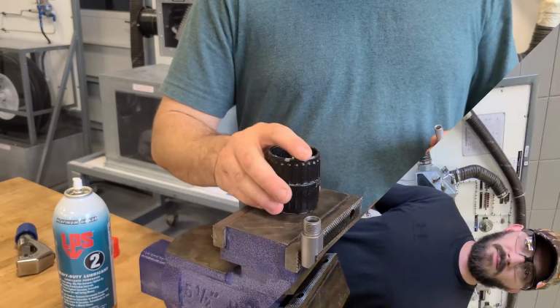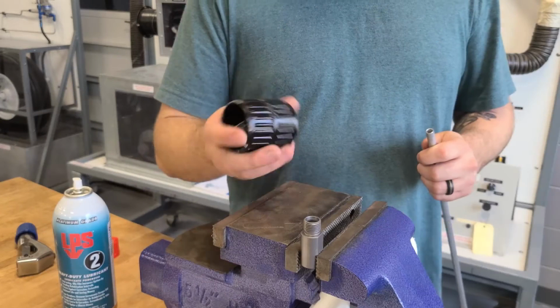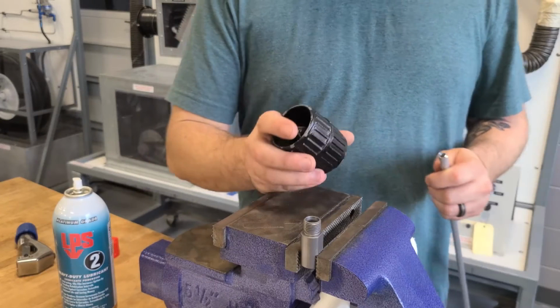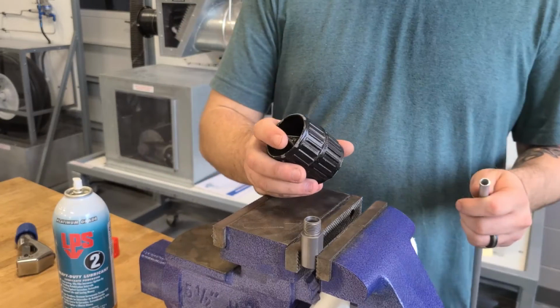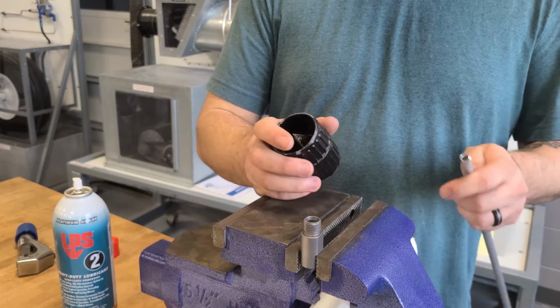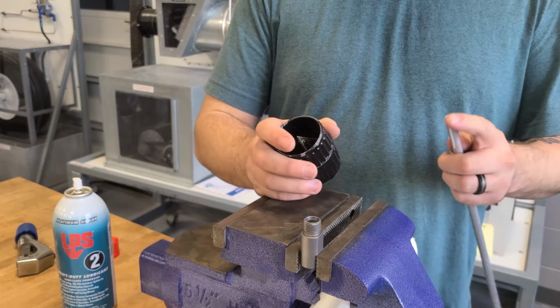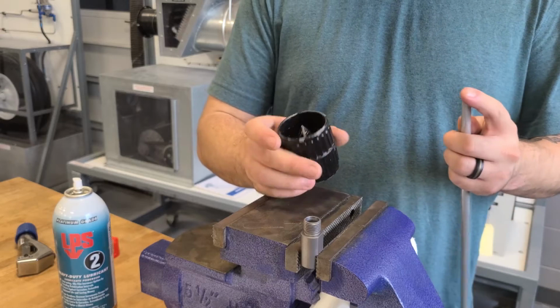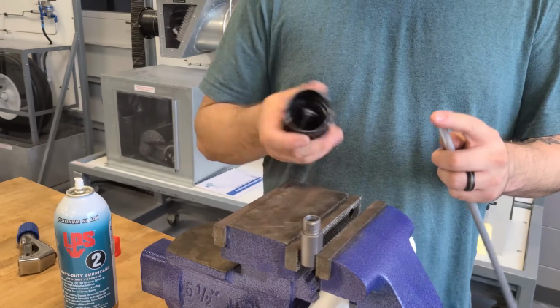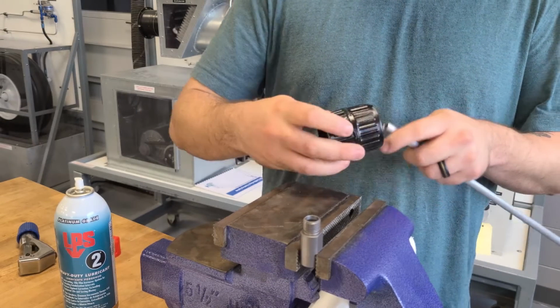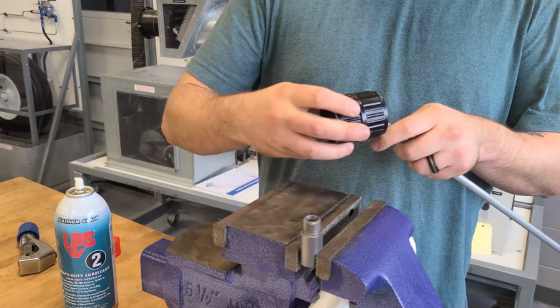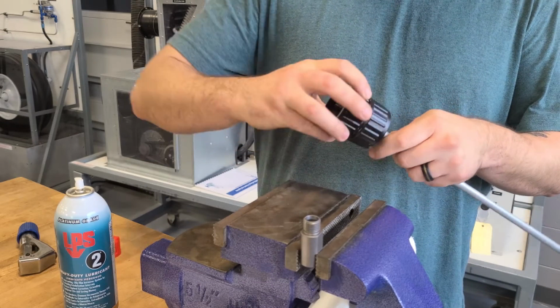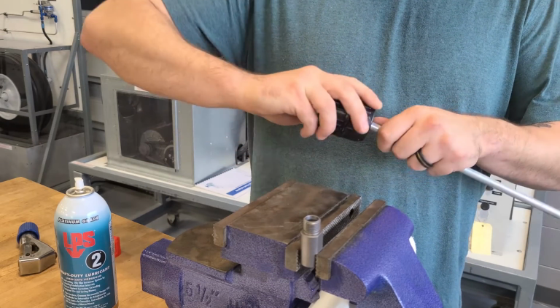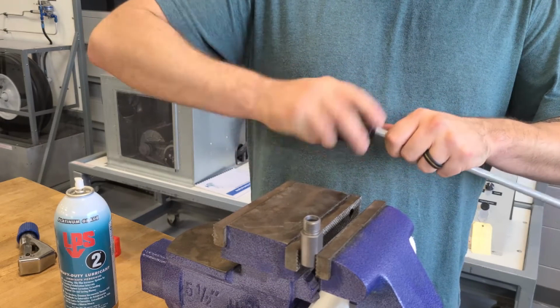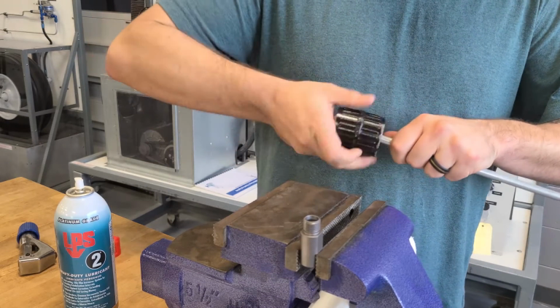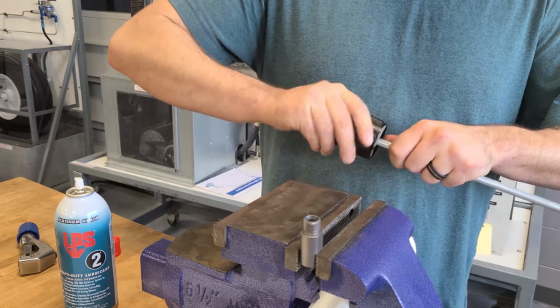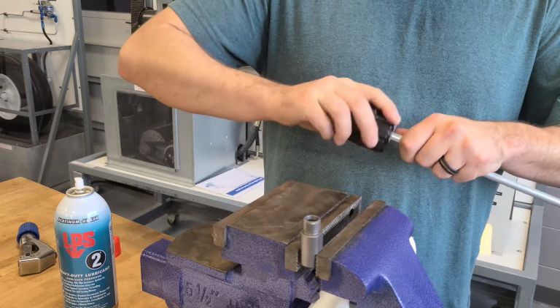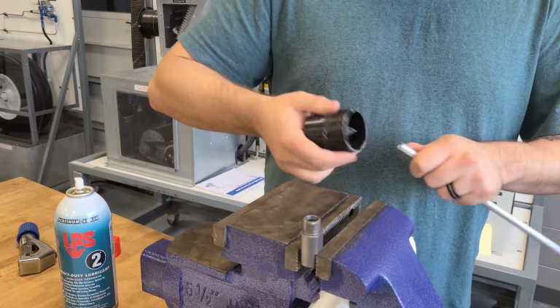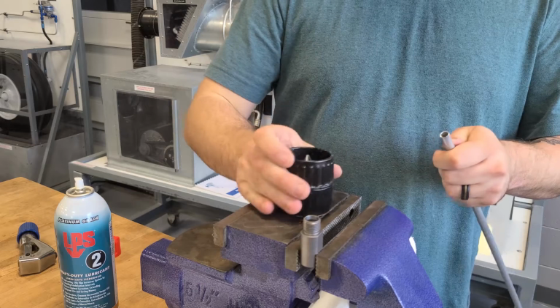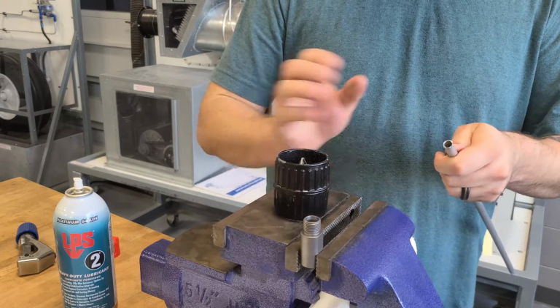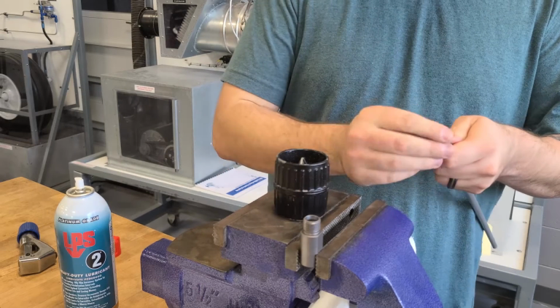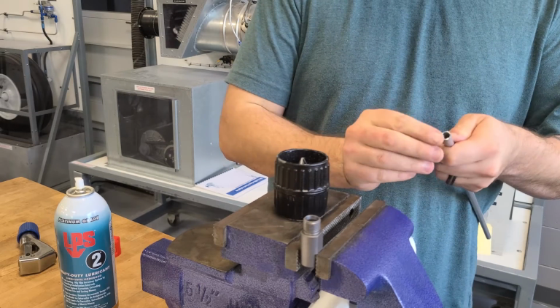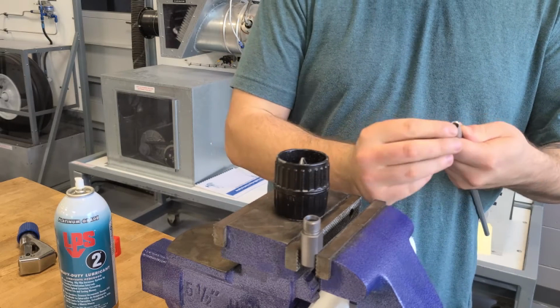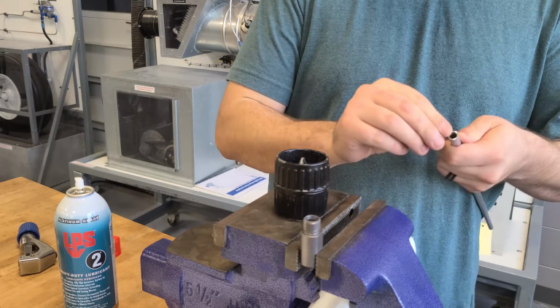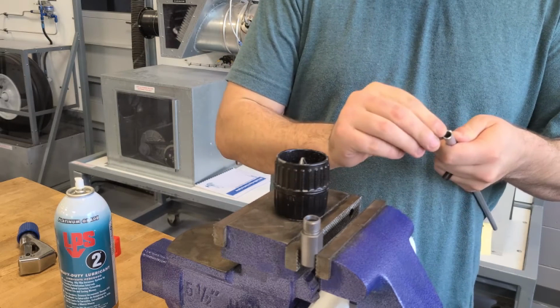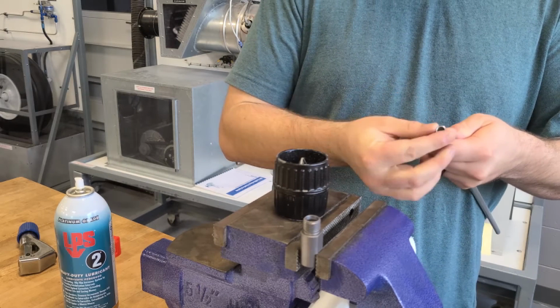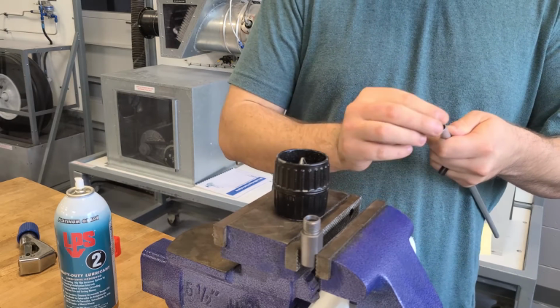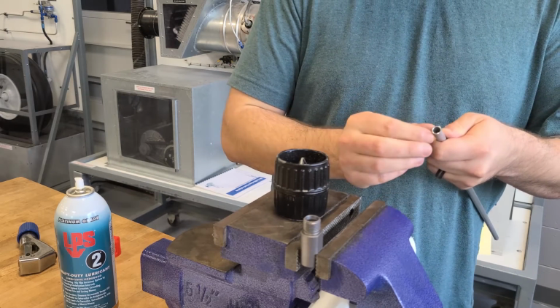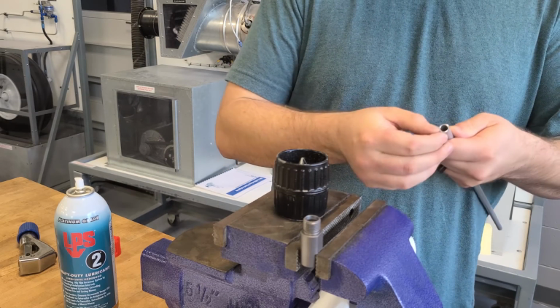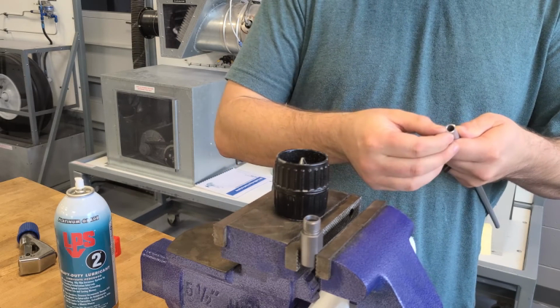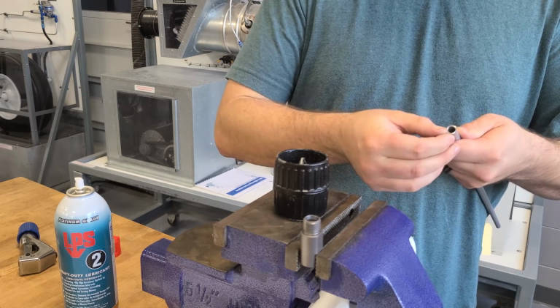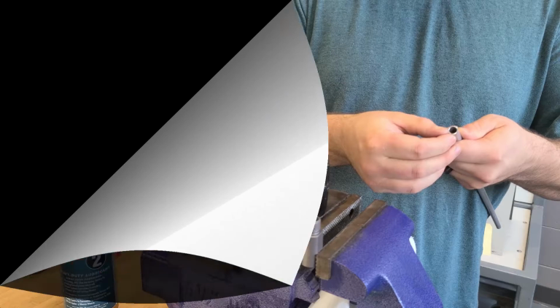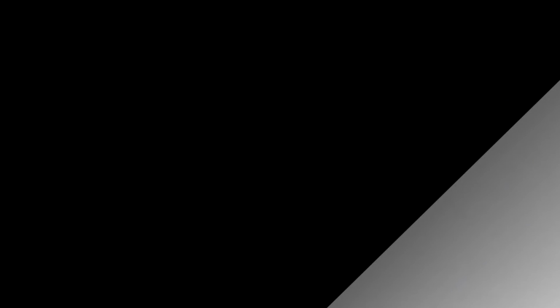Here we have a deburring tool. Once you've cut the tube, you'll take this tool, rotate it back and forth in there, trimming out any burrs that may exist. Burrs might cause a stress crack.